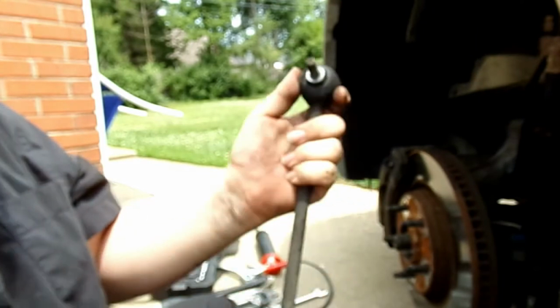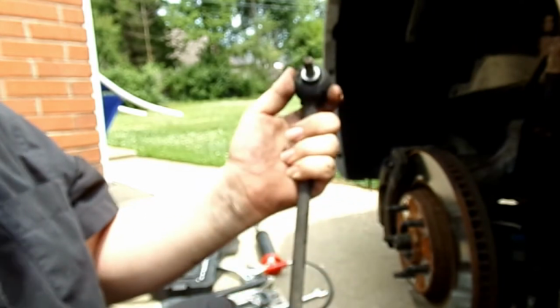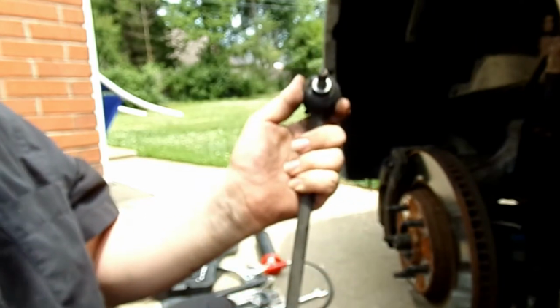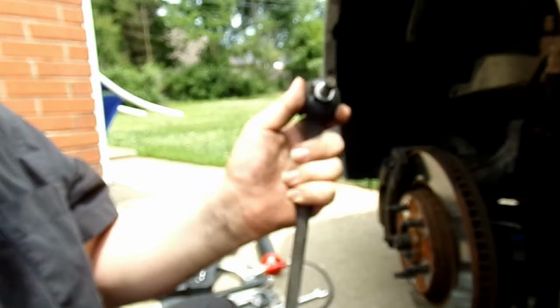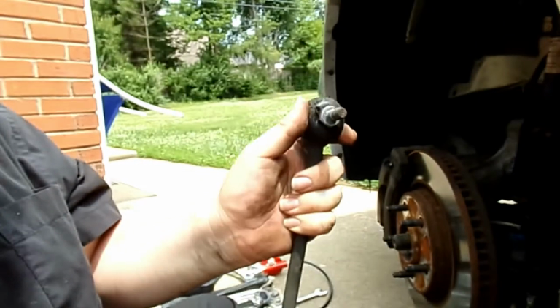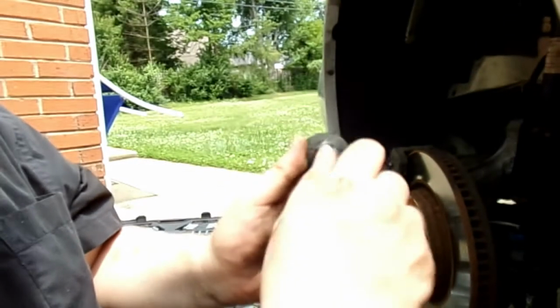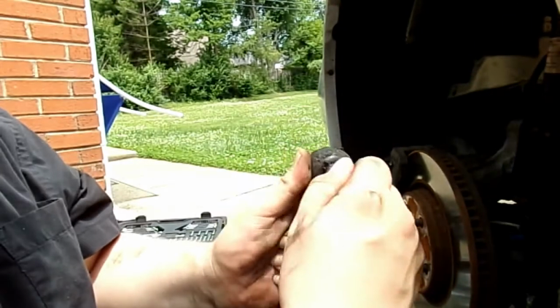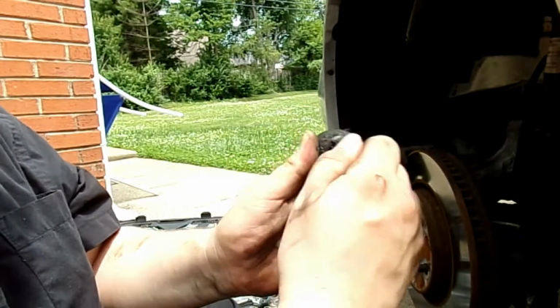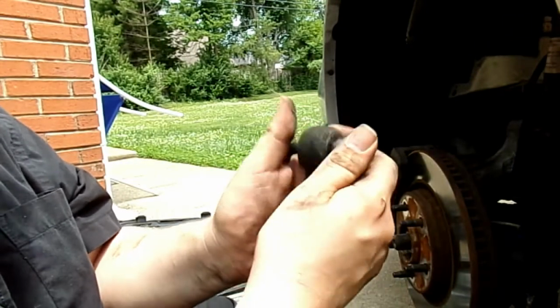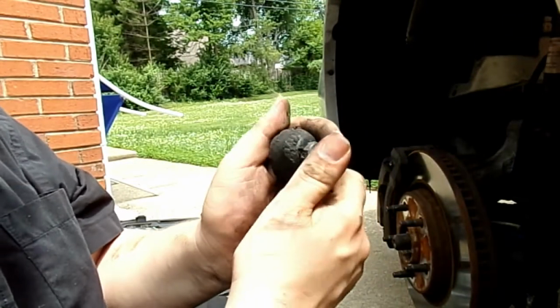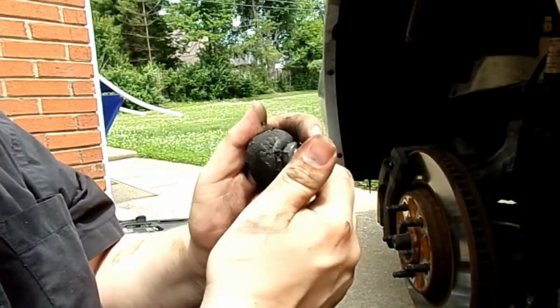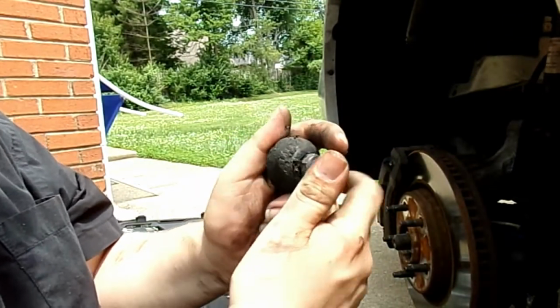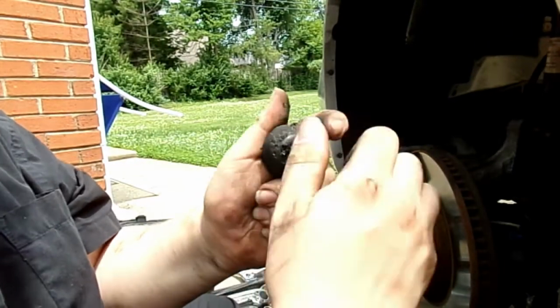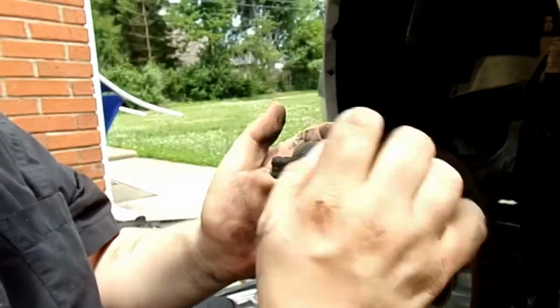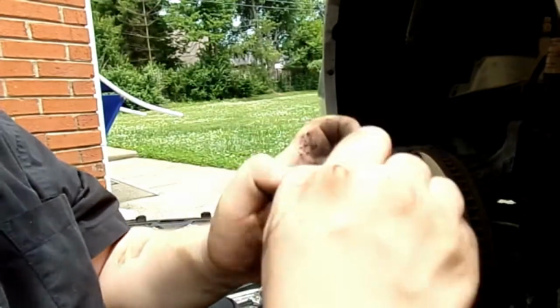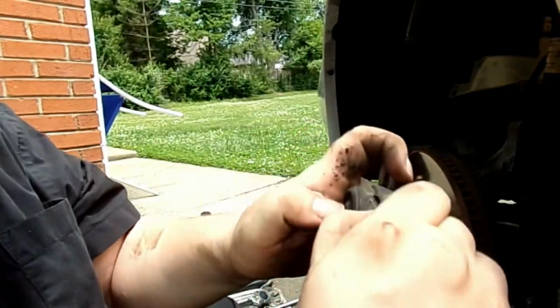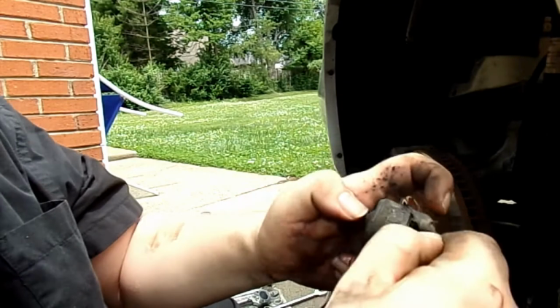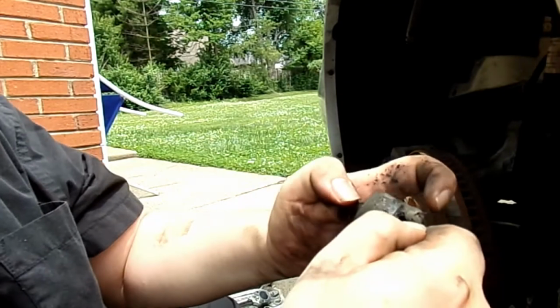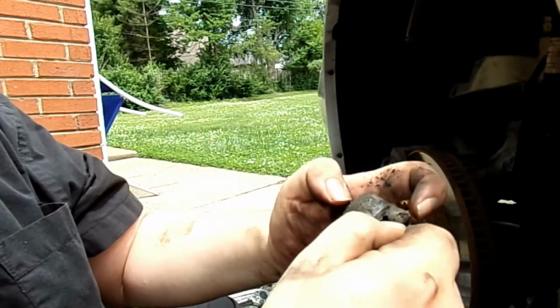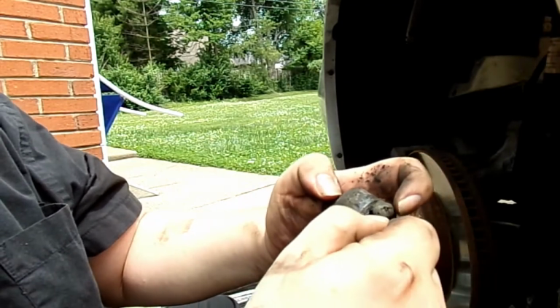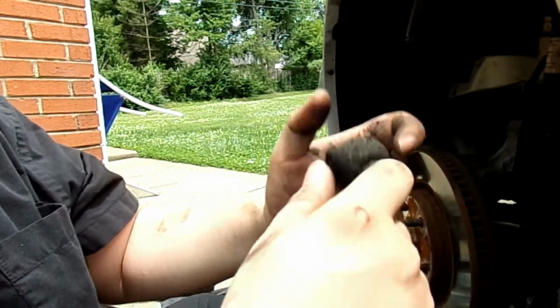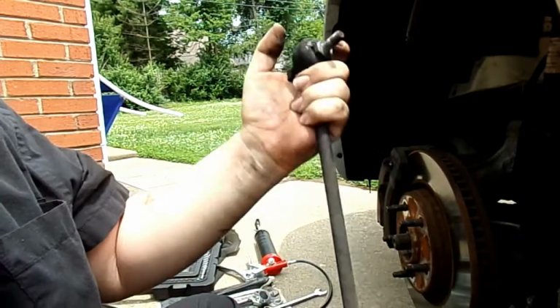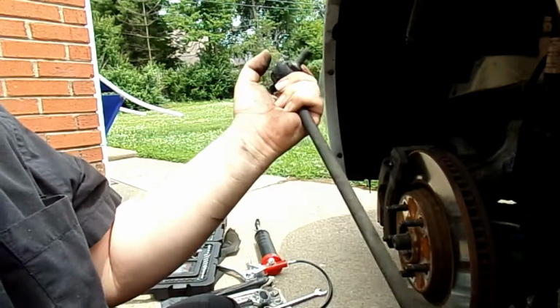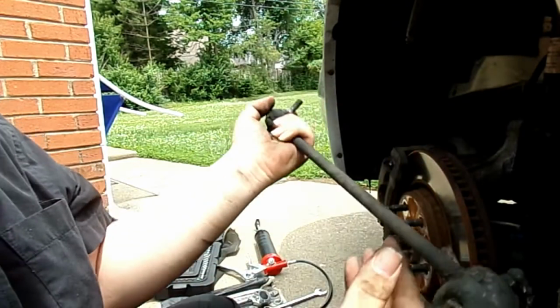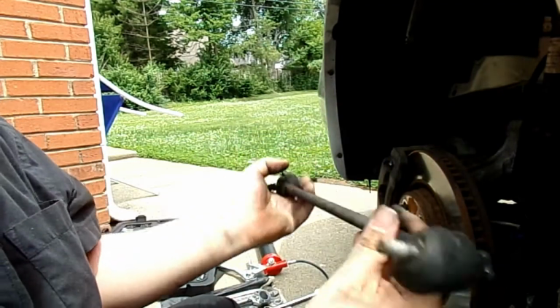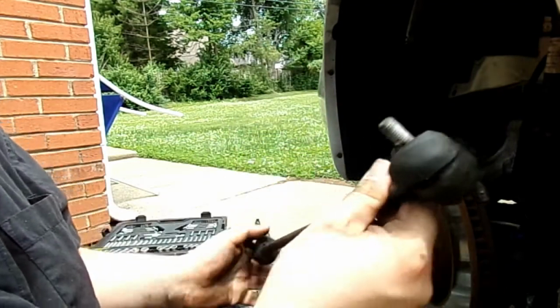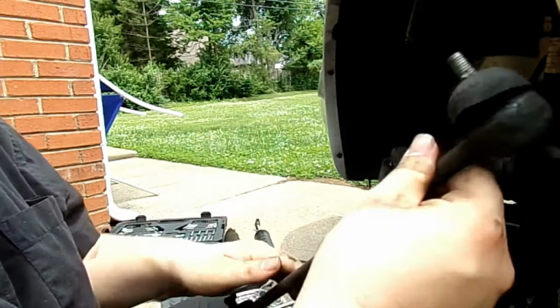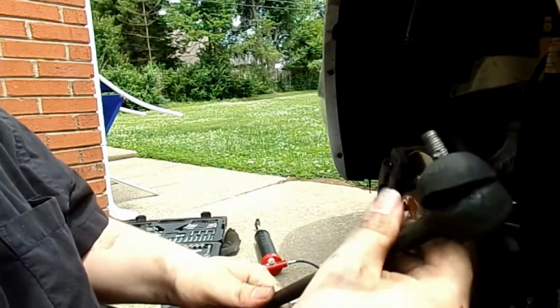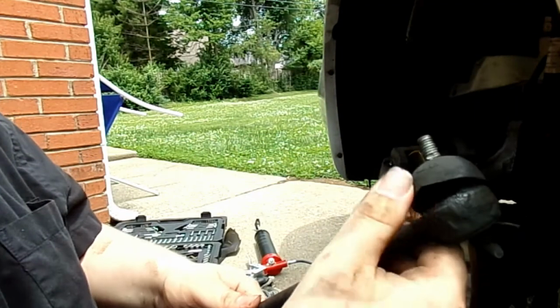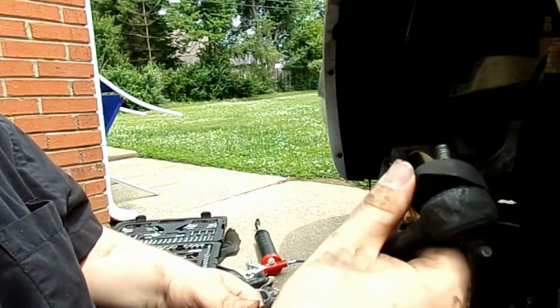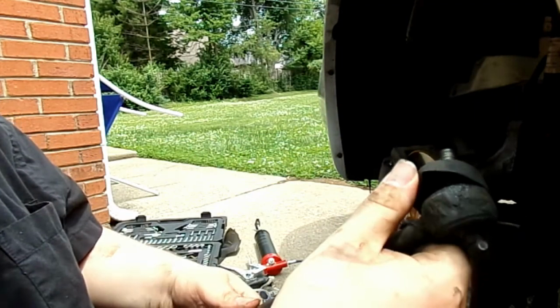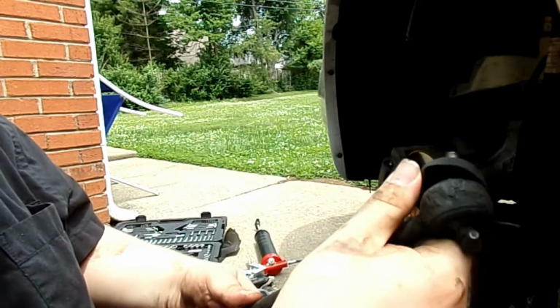Well, we can tell these are bad. That one, while stiff, the boot is completely torn. Same with this one — its boot is completely torn.